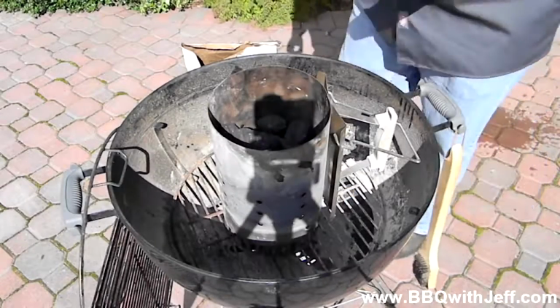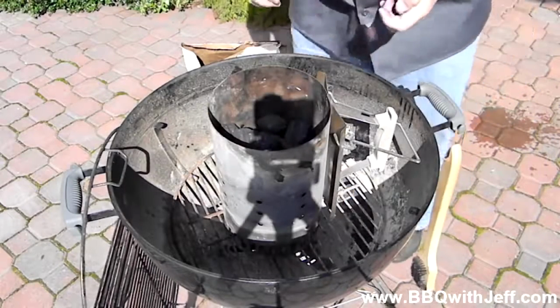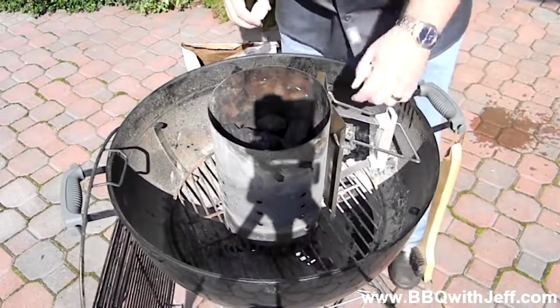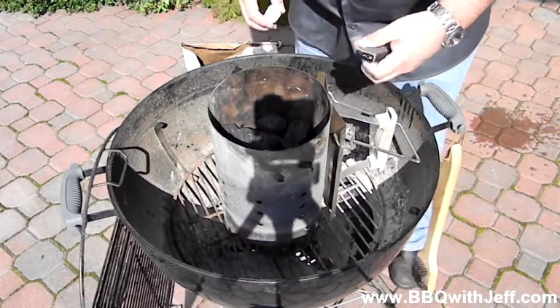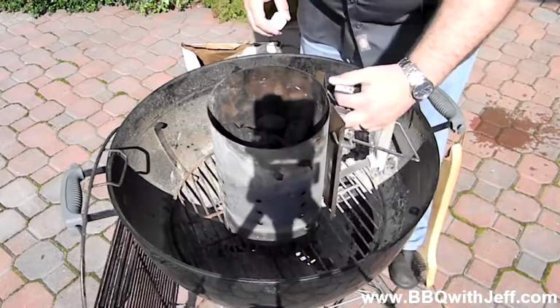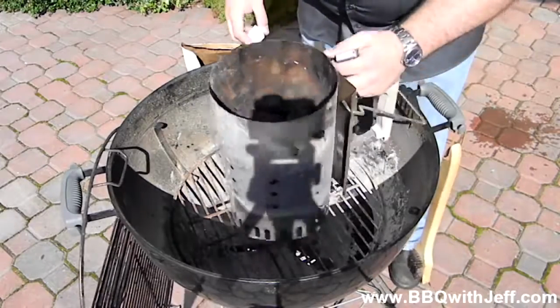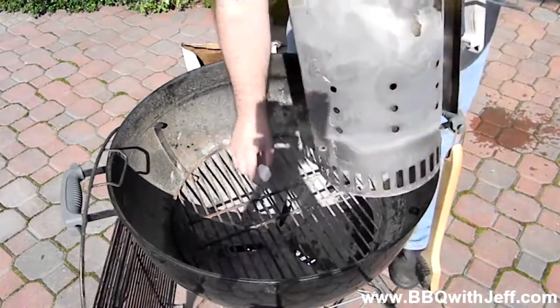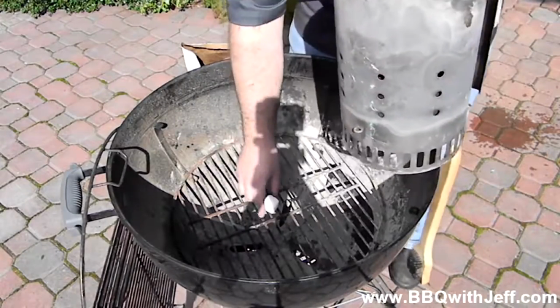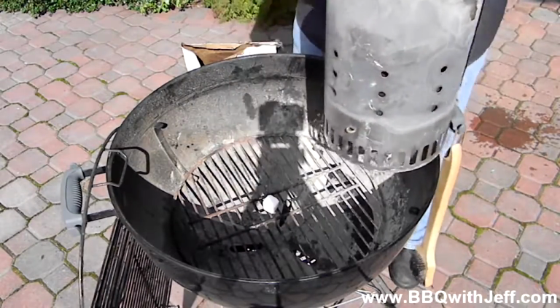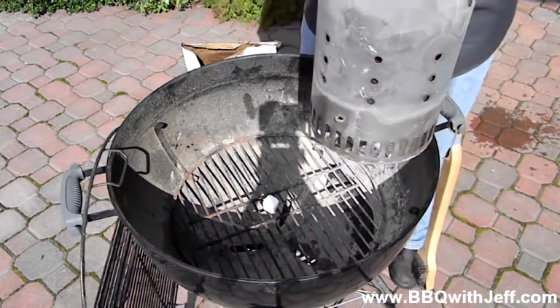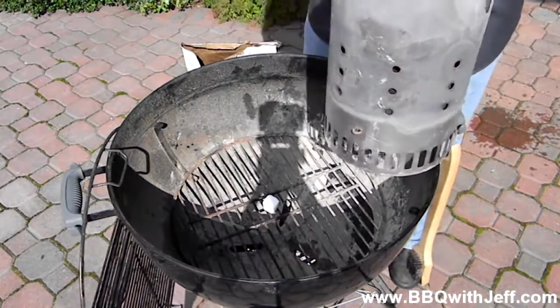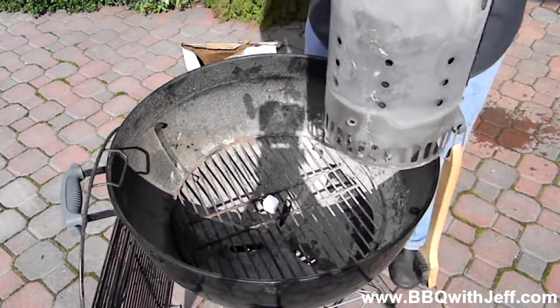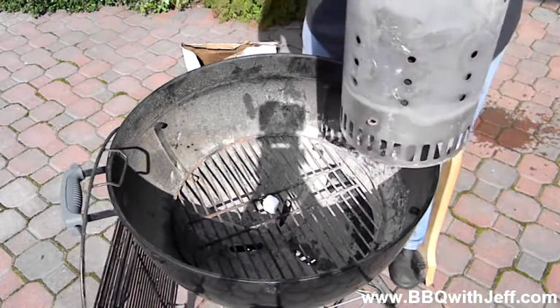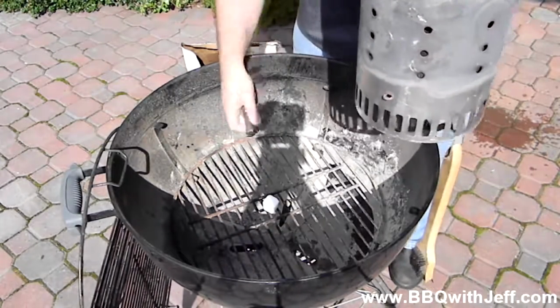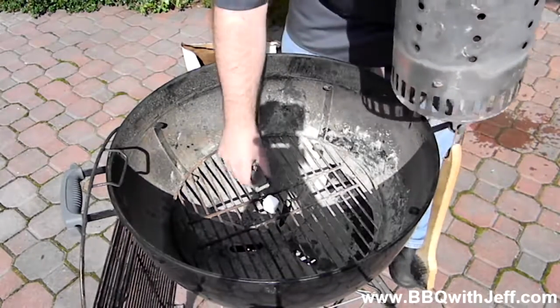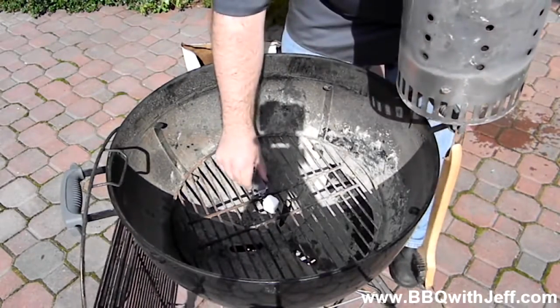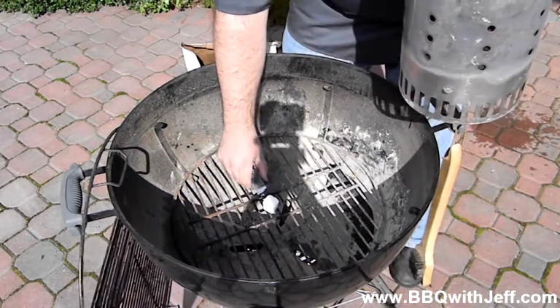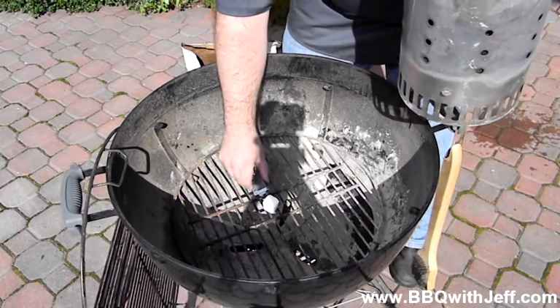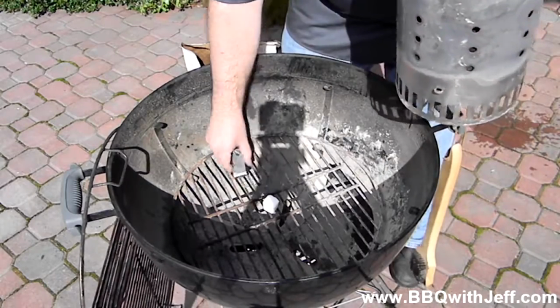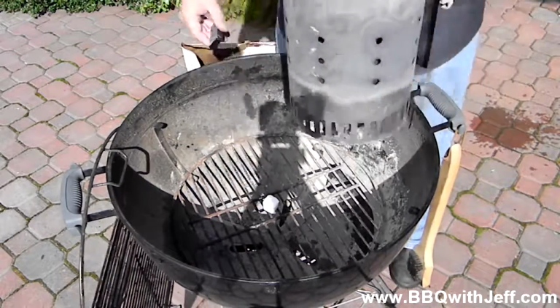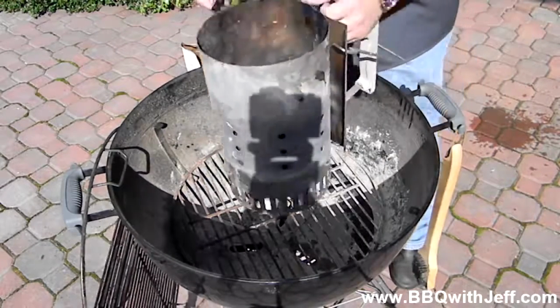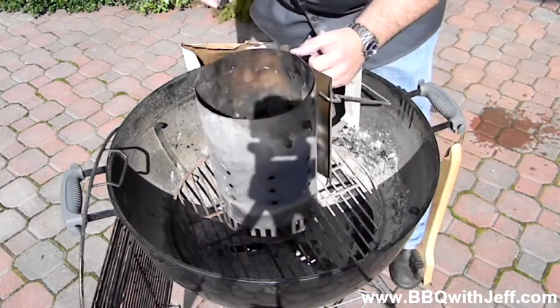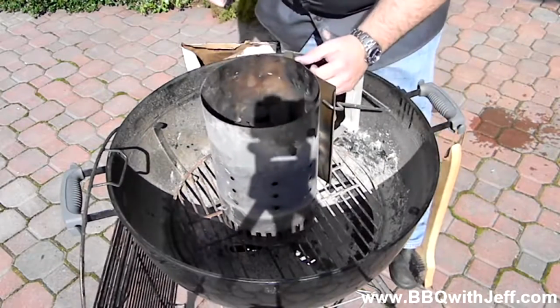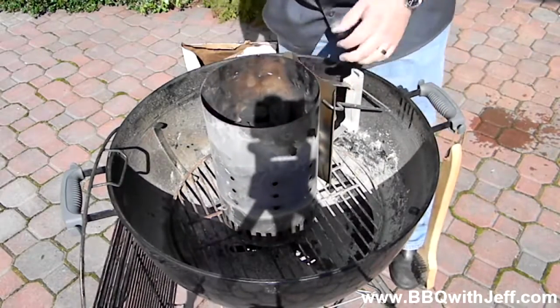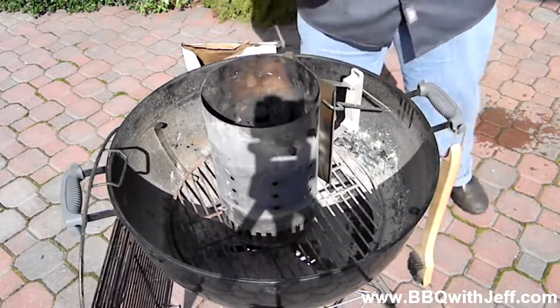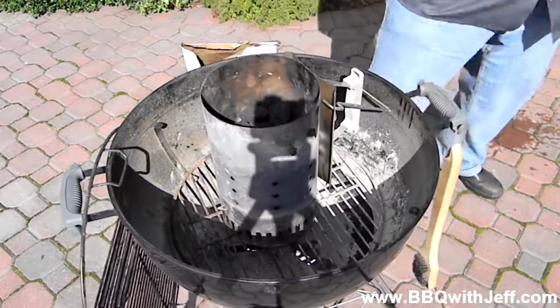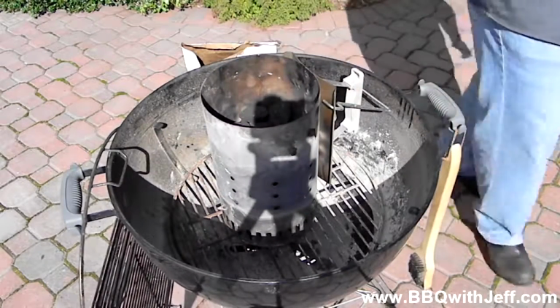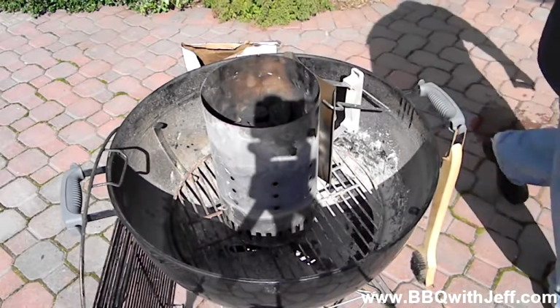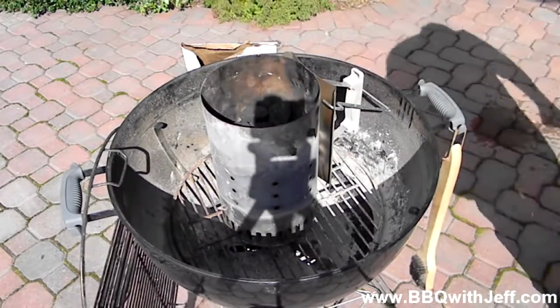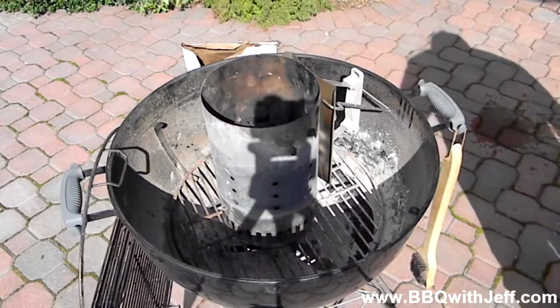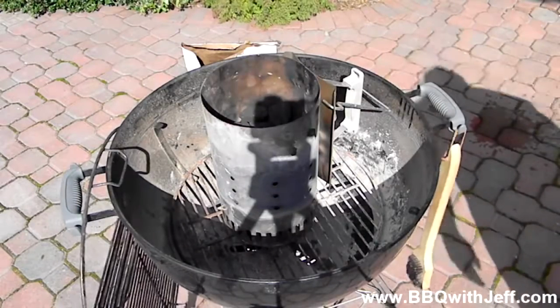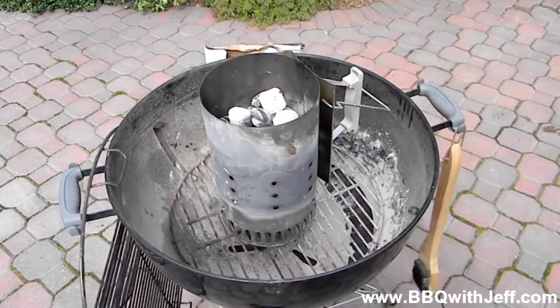I'm going to light my charcoal chimney here. I've got about 40 to 50 briquettes in the charcoal chimney. I'll get that lit and get it good ashed over and ready to cook on. Here we are 15 minutes later — it's all ready to rock.